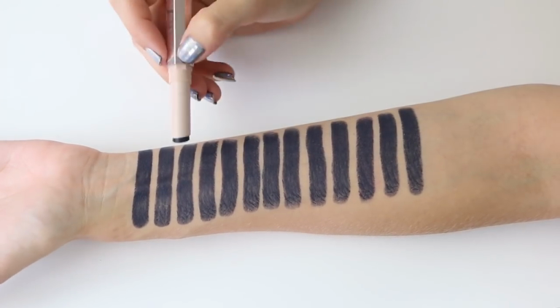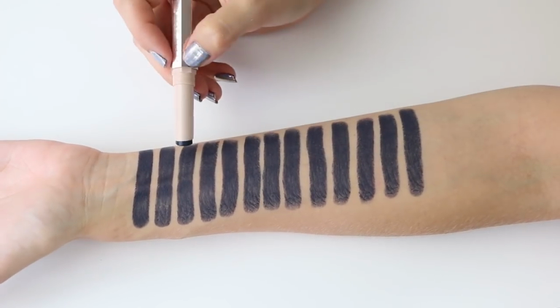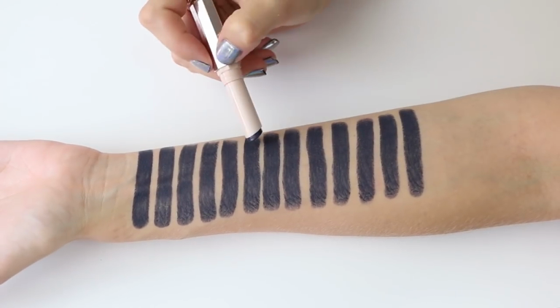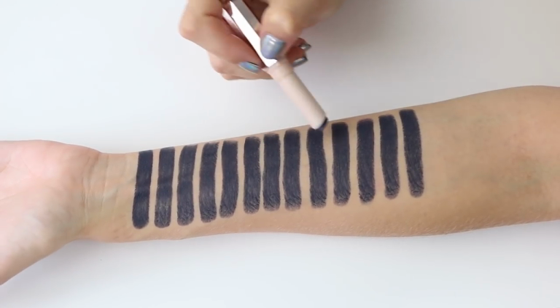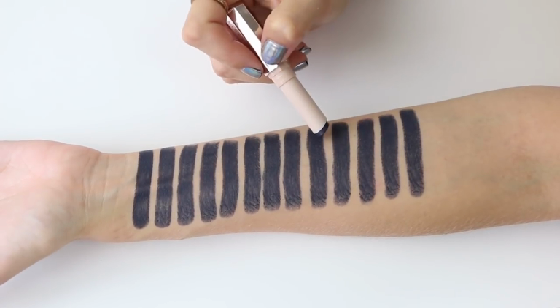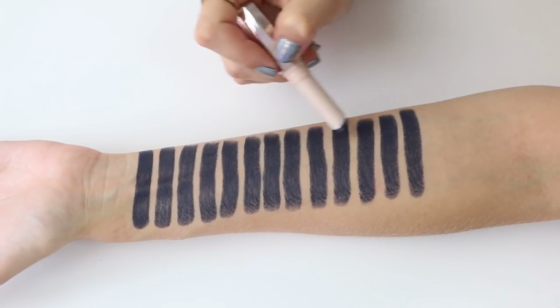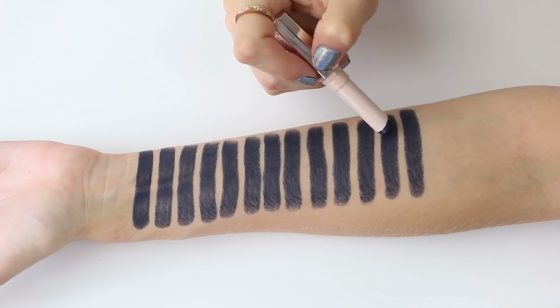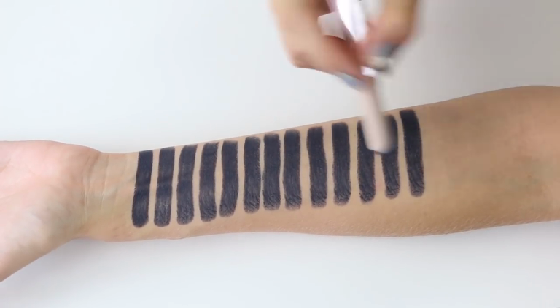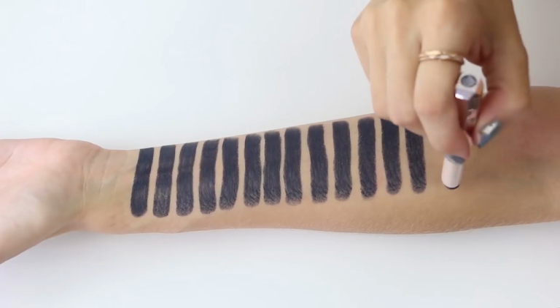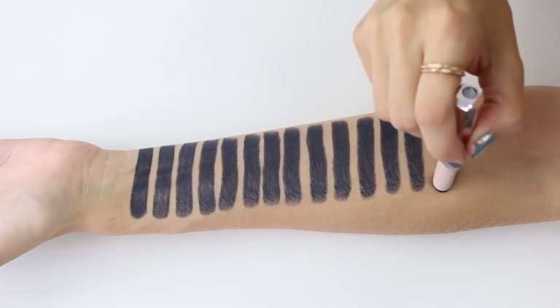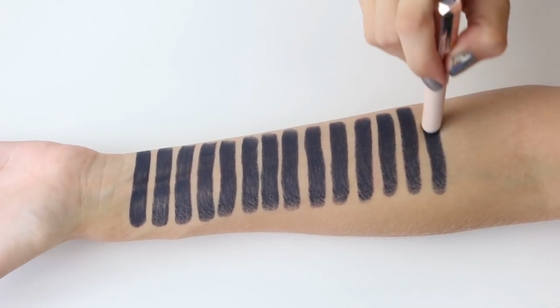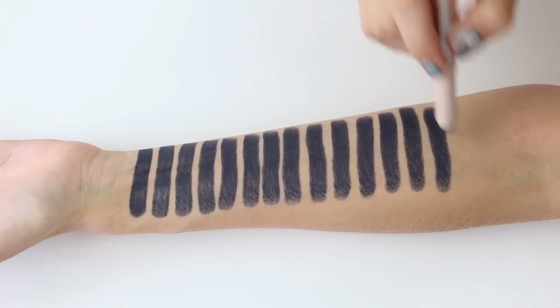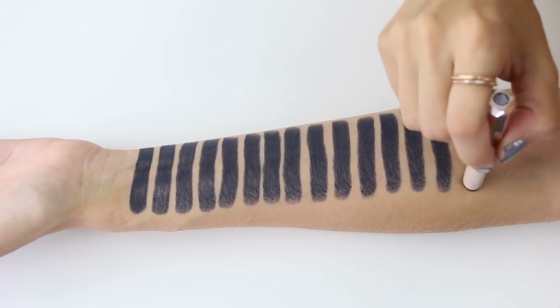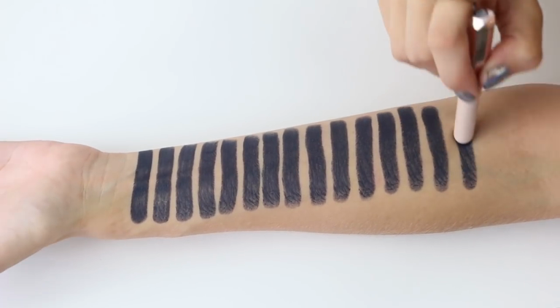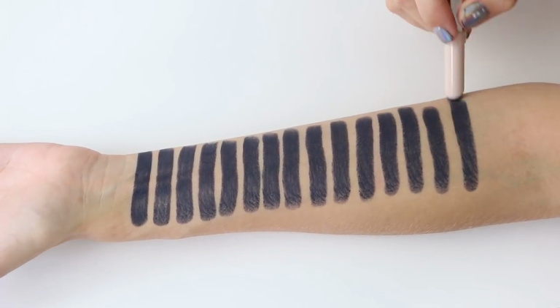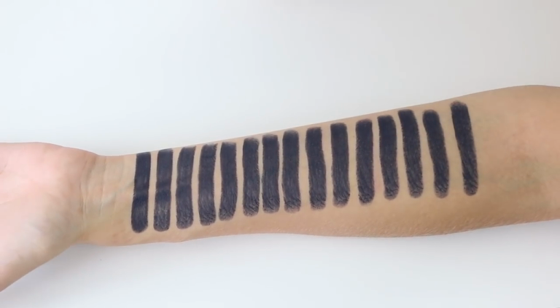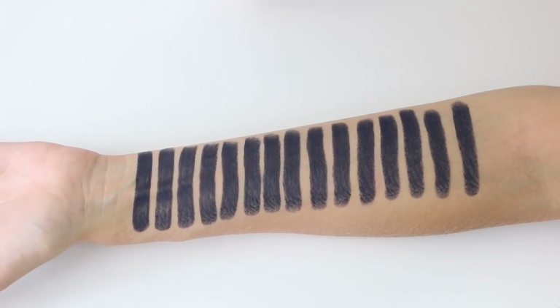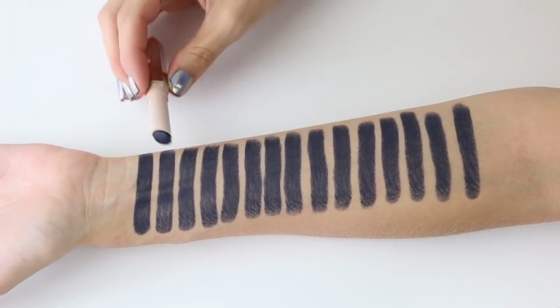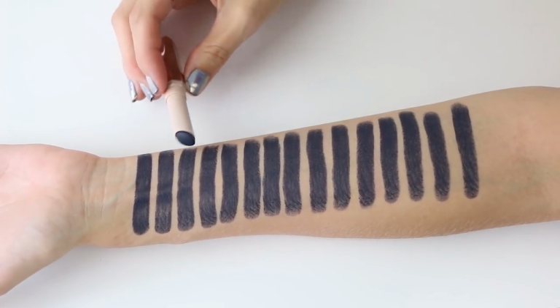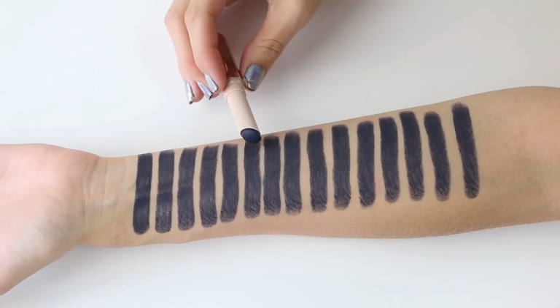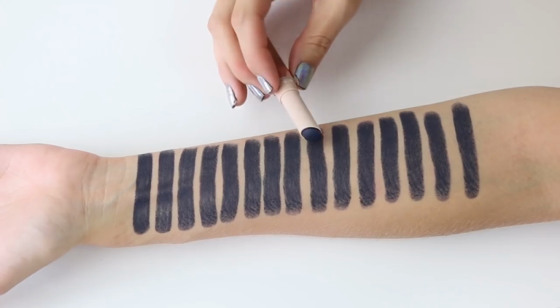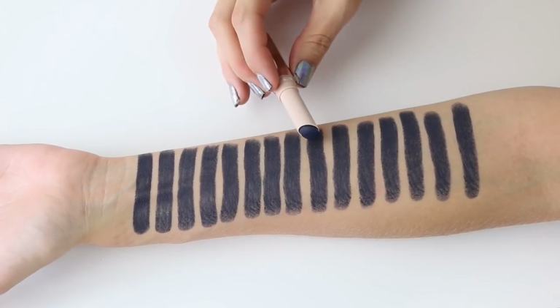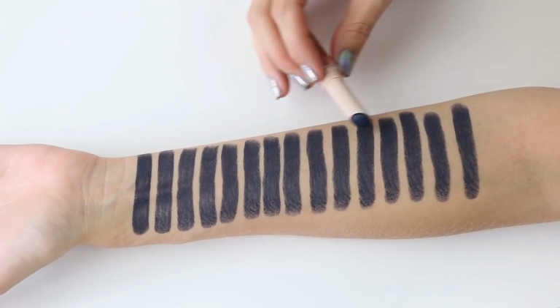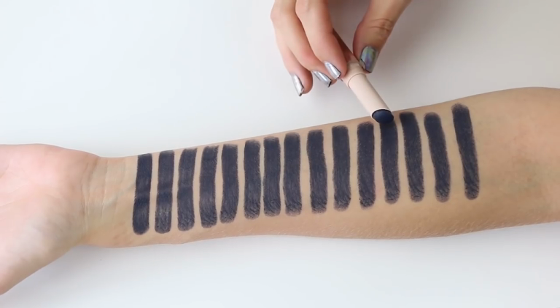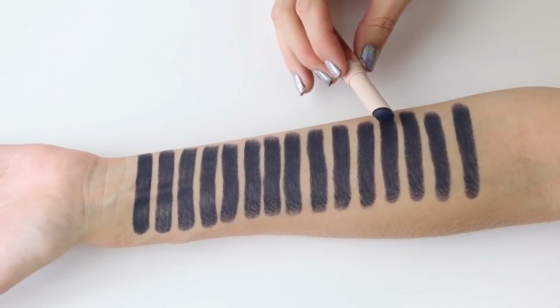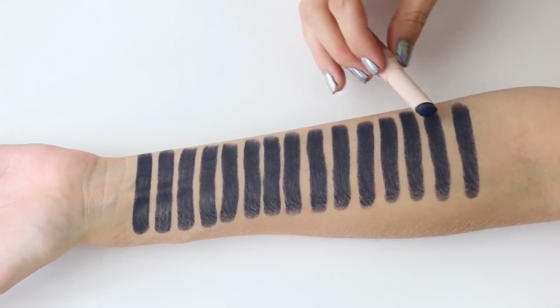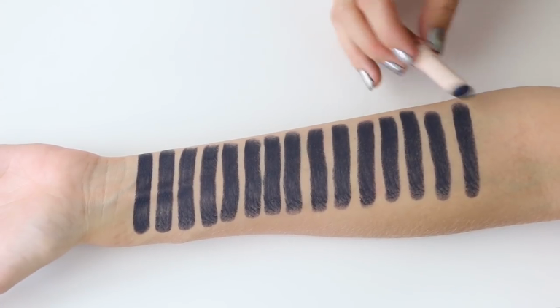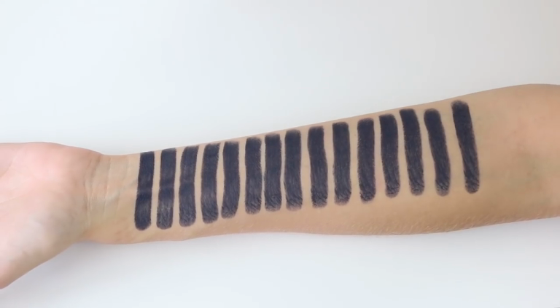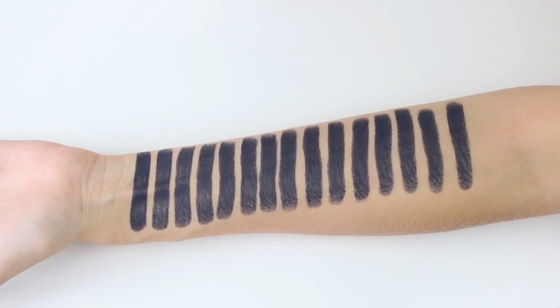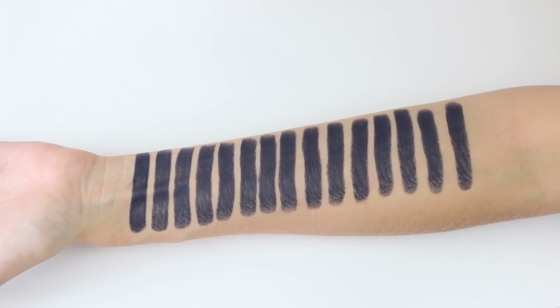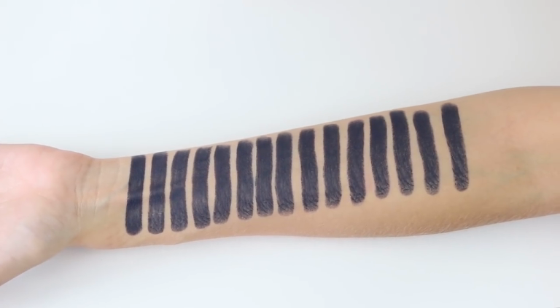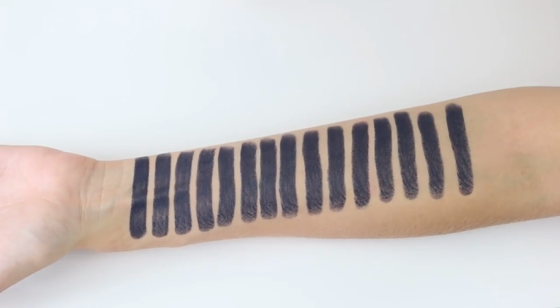Three, six, nine, twelve, thirteen — let's do 15 swatches per arm. Is that correct? Three, six, nine, twelve, thirteen, fourteen, fifteen. Hayley can count!